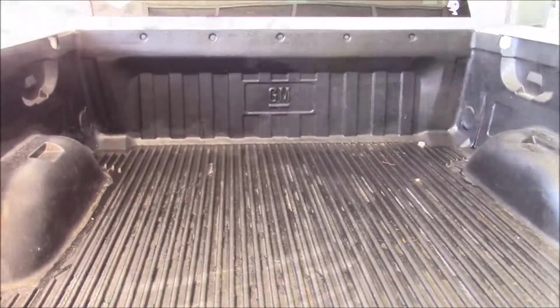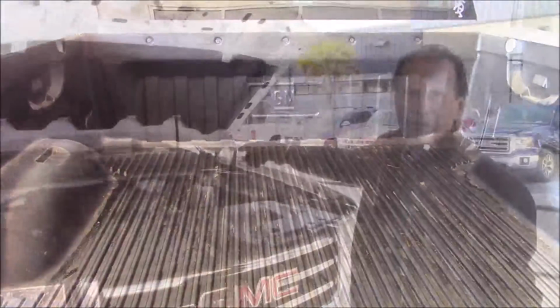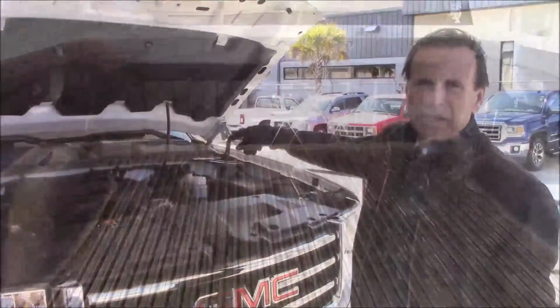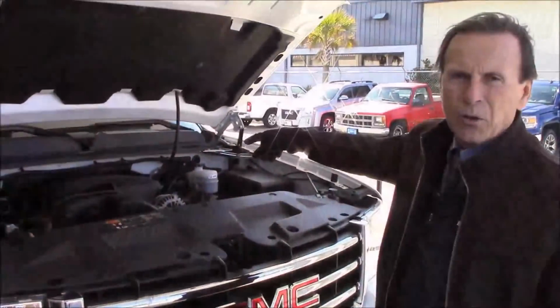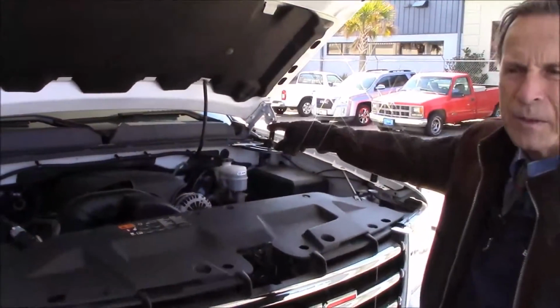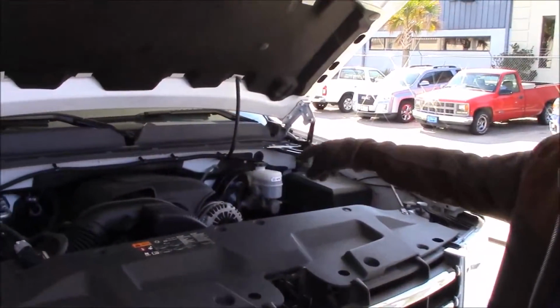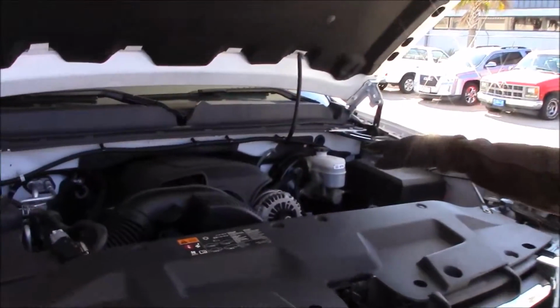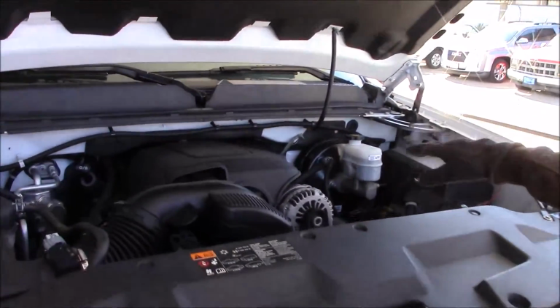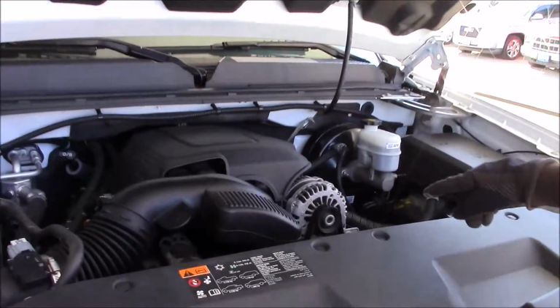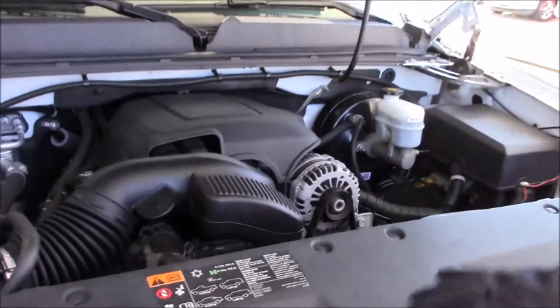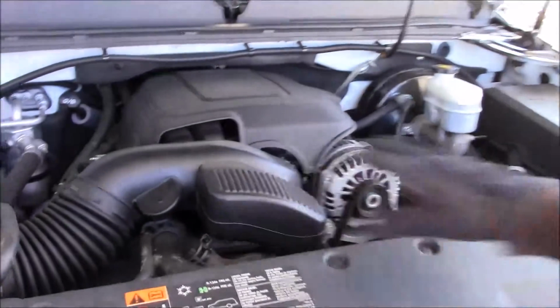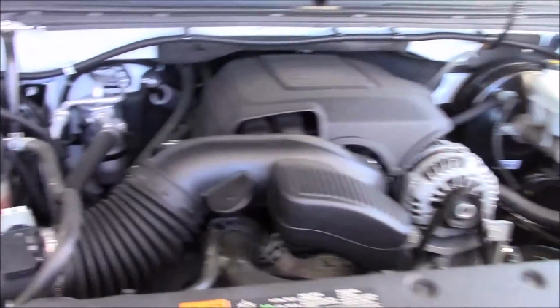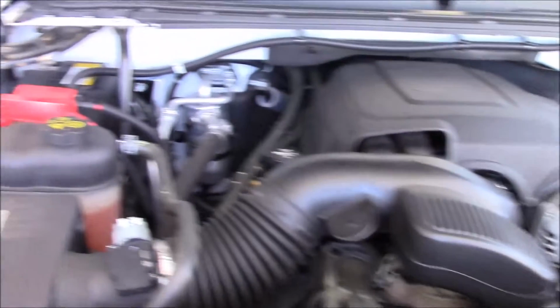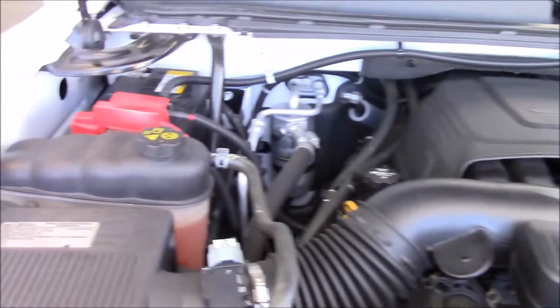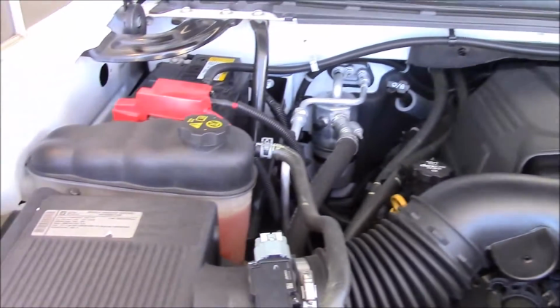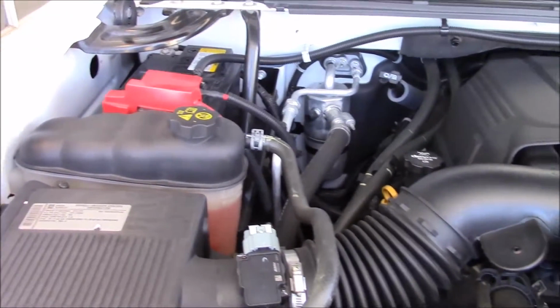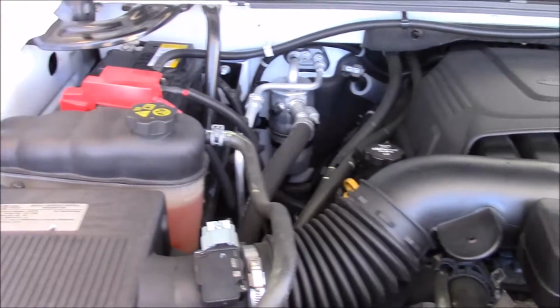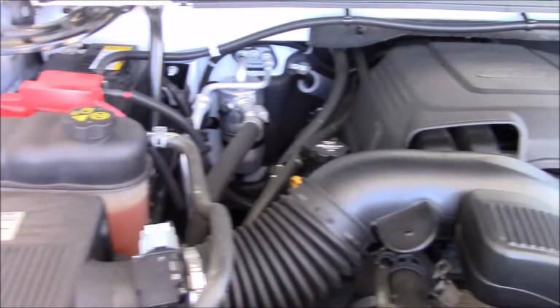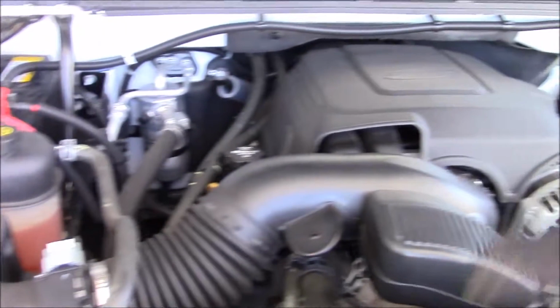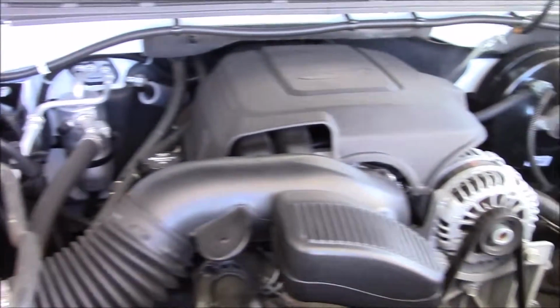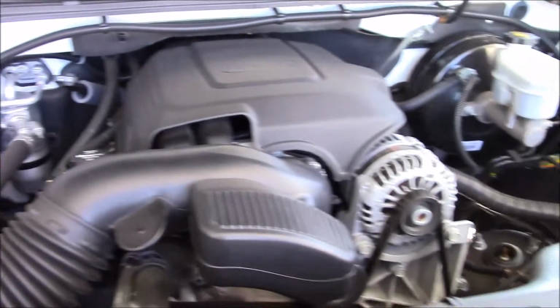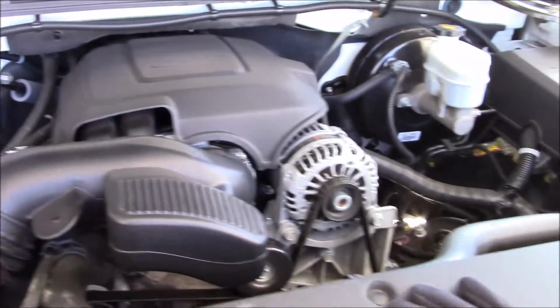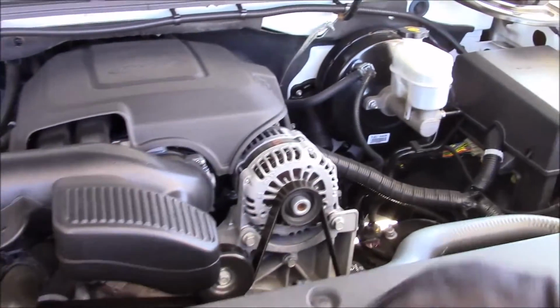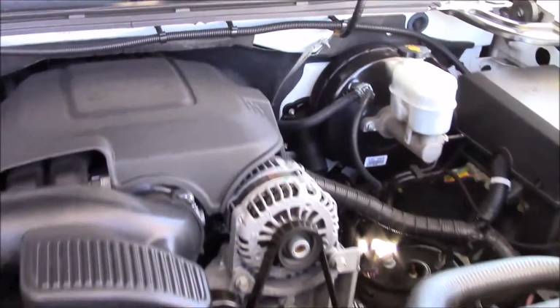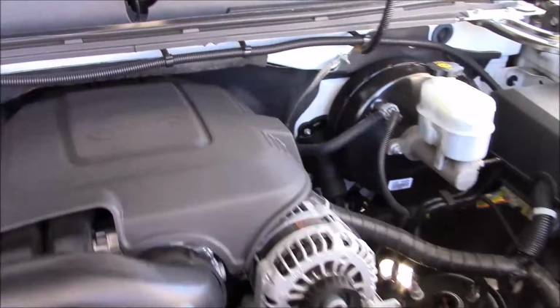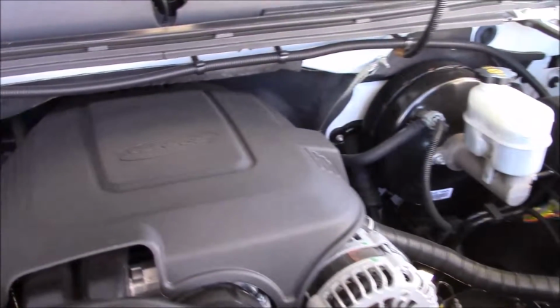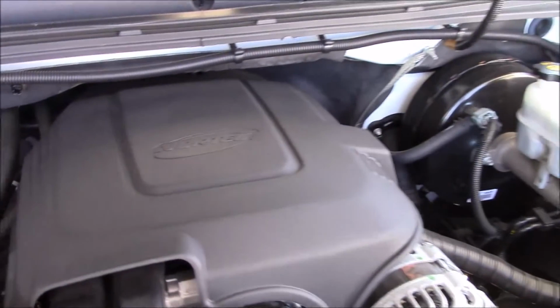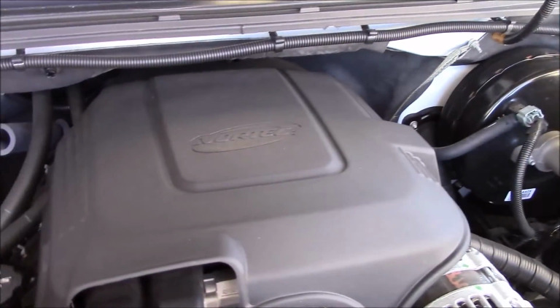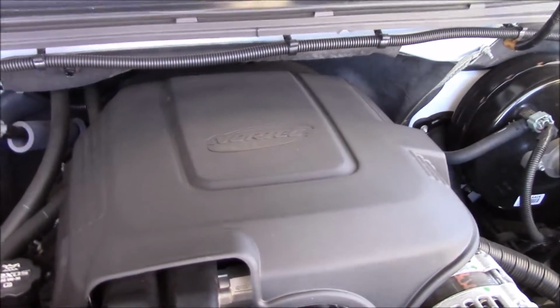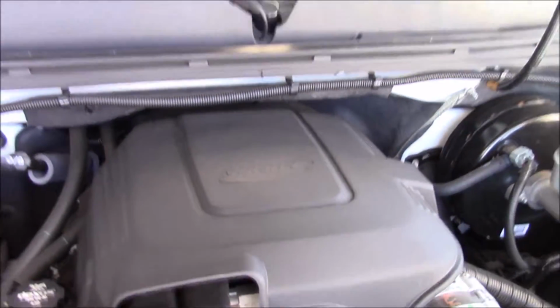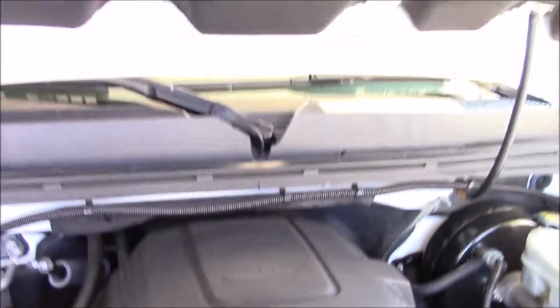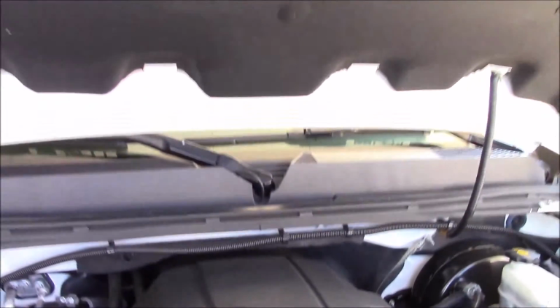Benny, notice your V8 motor. I told you on the phone it had a V8 — there it is, nice and clean, well taken care of. Battery's in good condition. Even the noise reduction area is very clean.